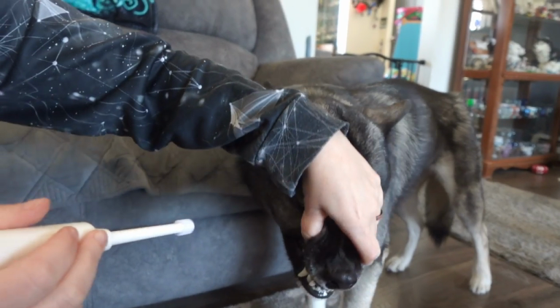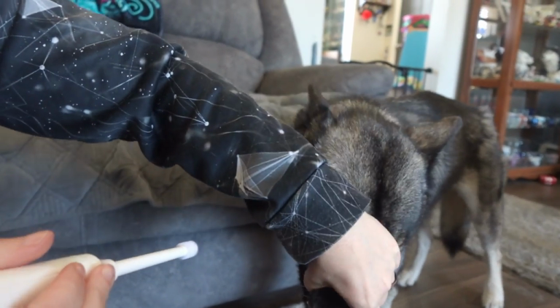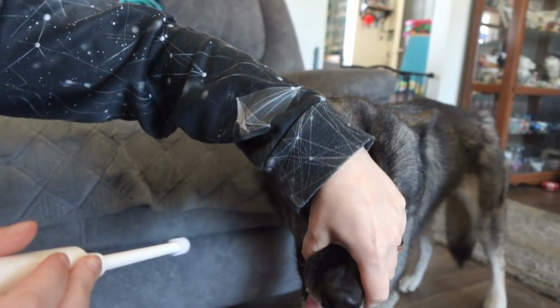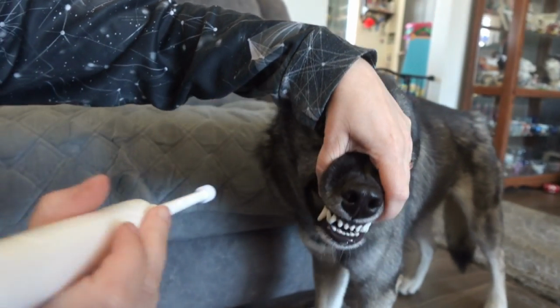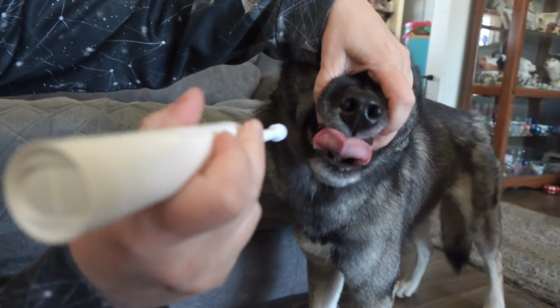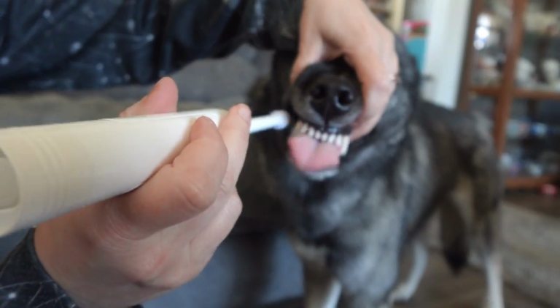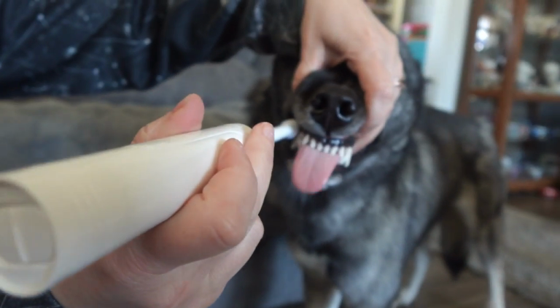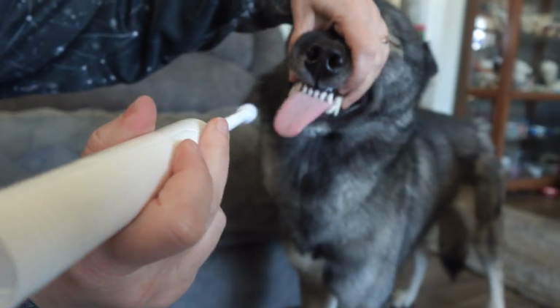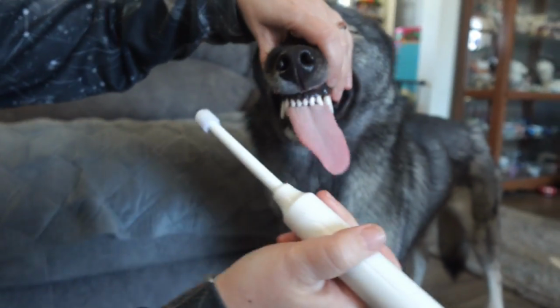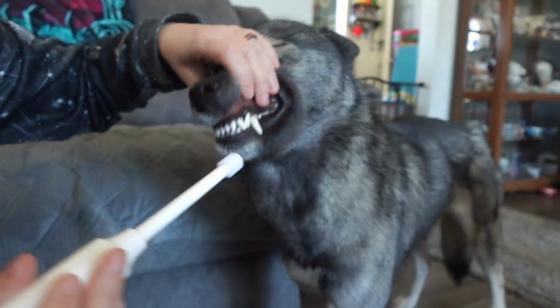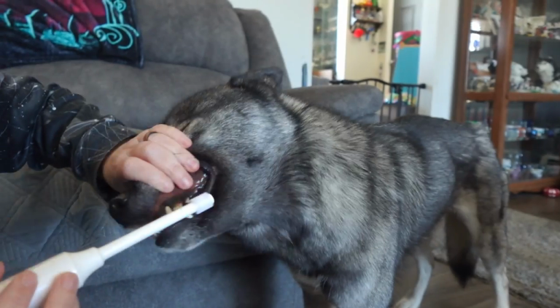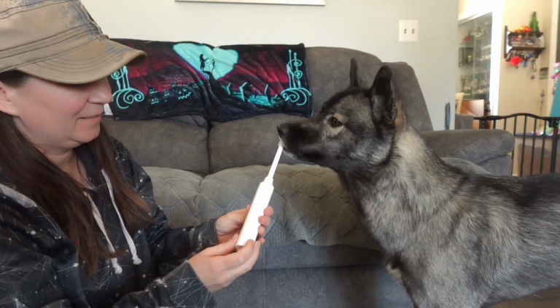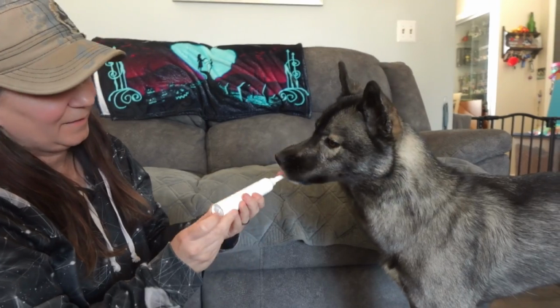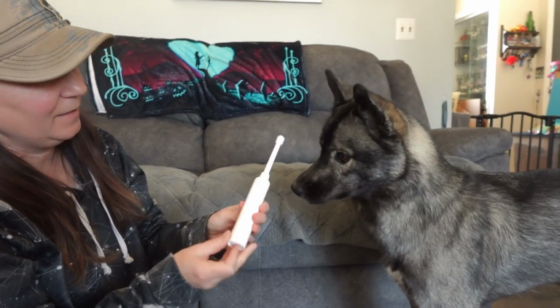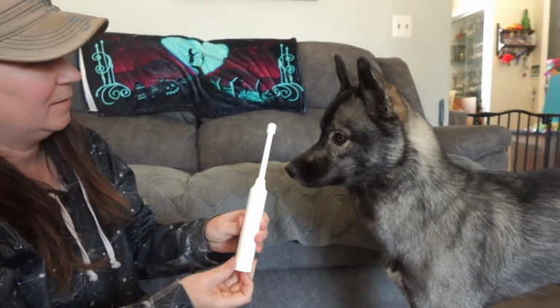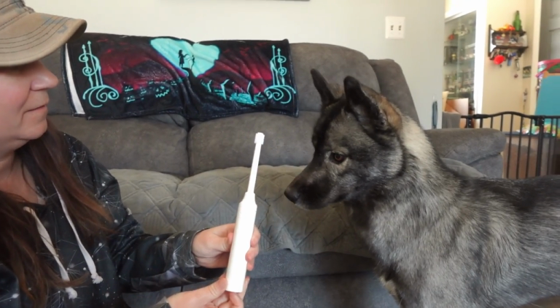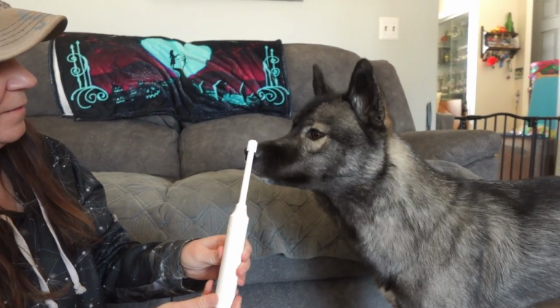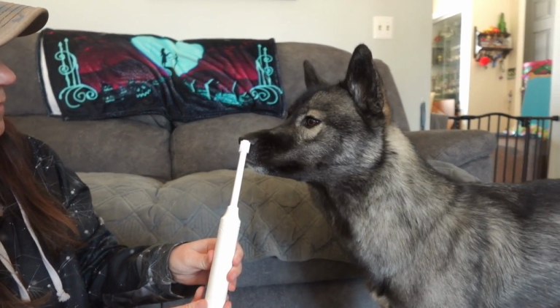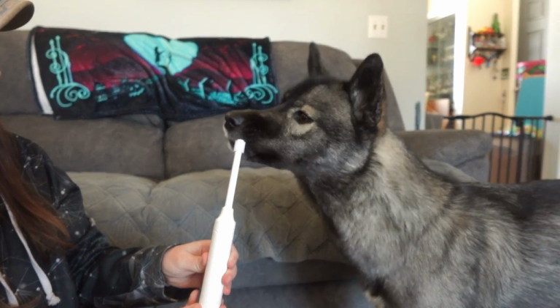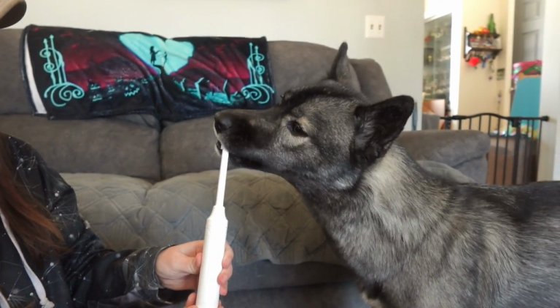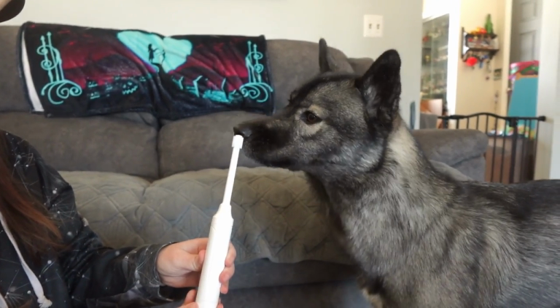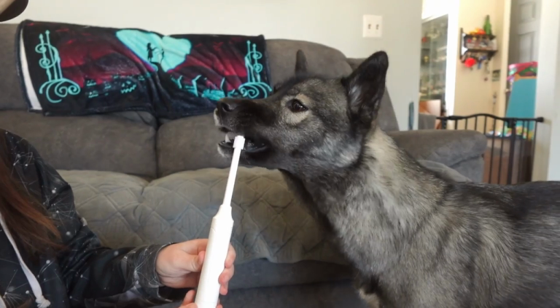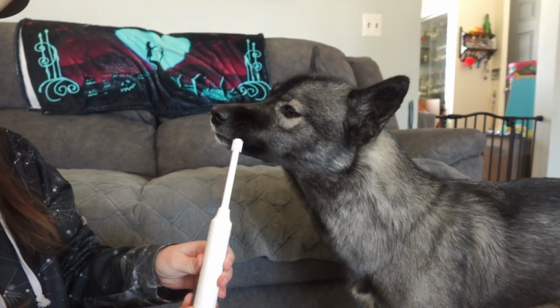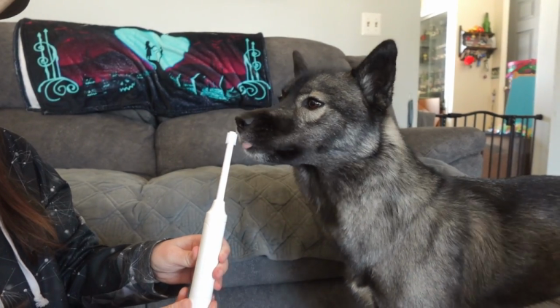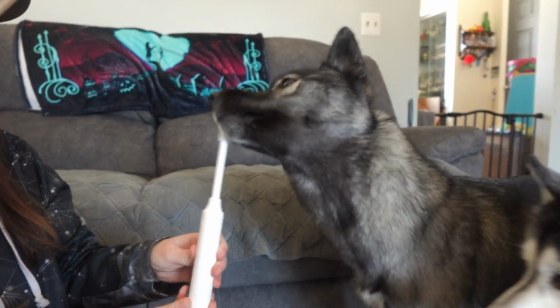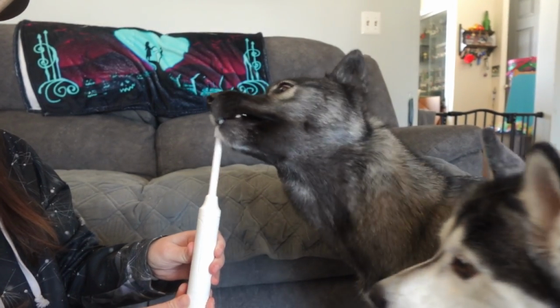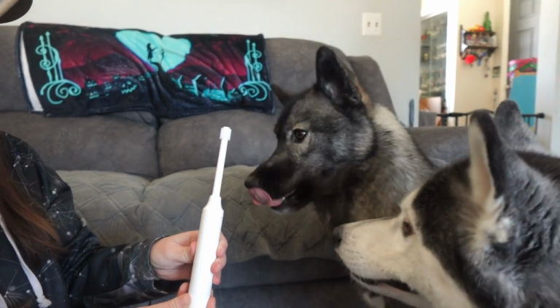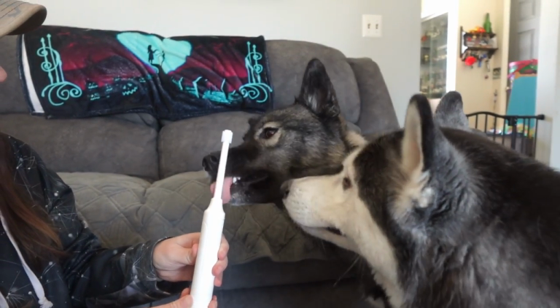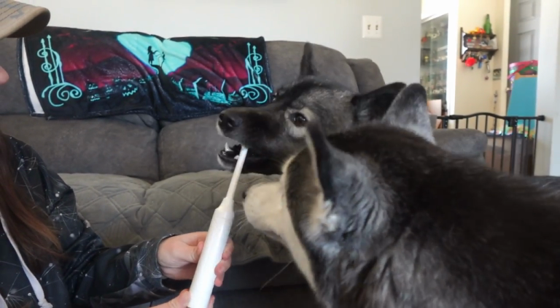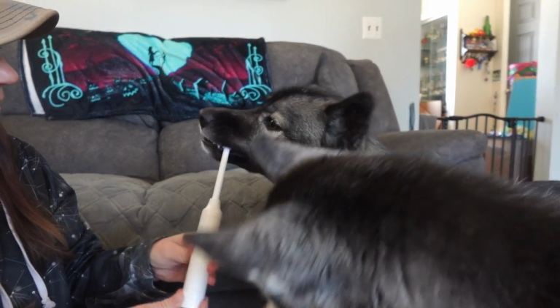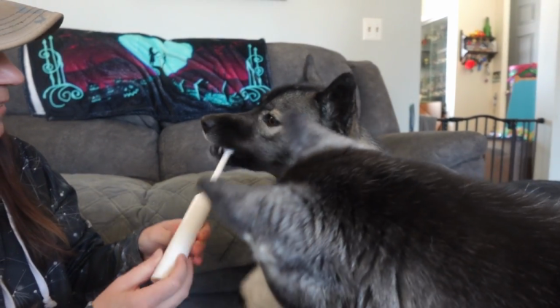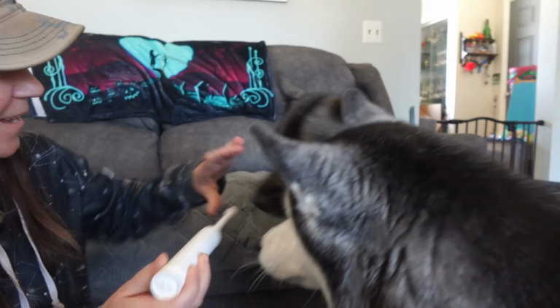My dogs love to have their teeth brushed as we have been working with them on this for years. This Electric Dog Toothbrush is a very low noise brush. Good girl! Good job!